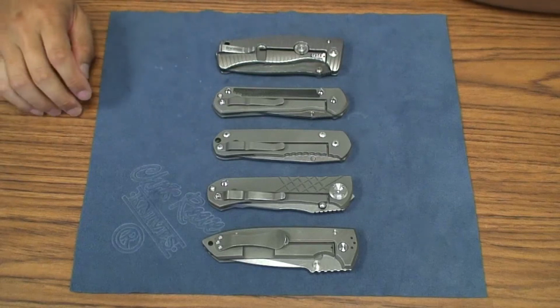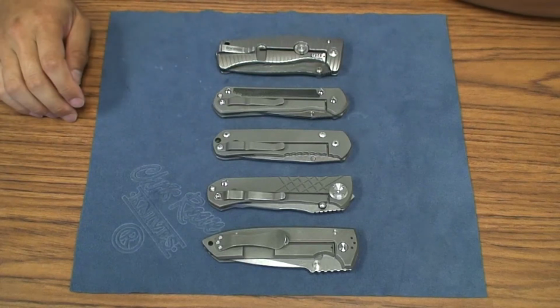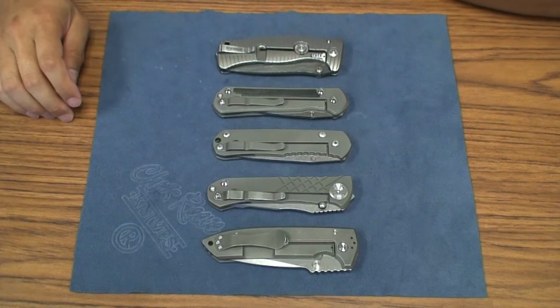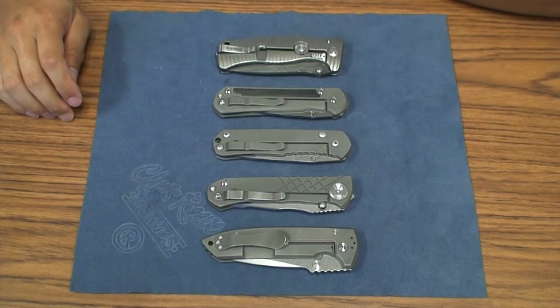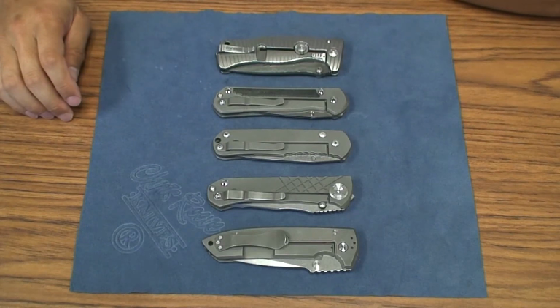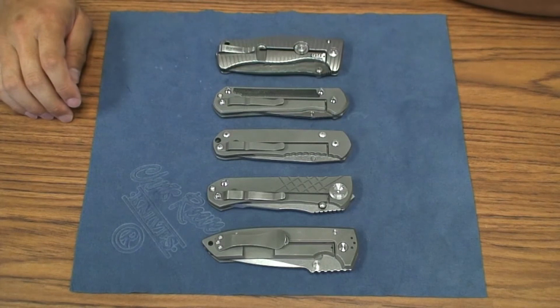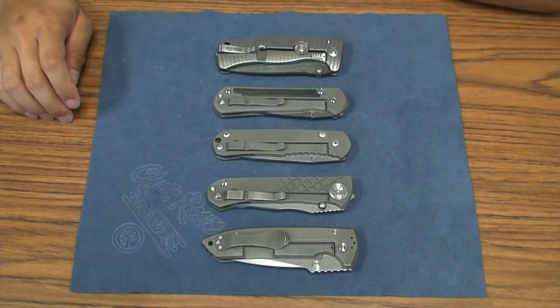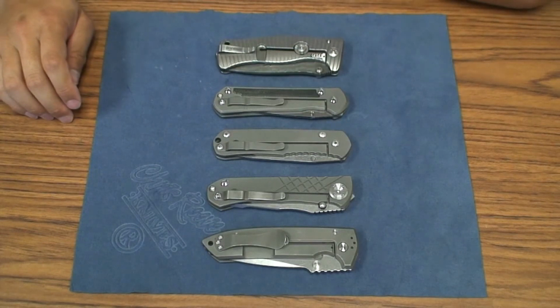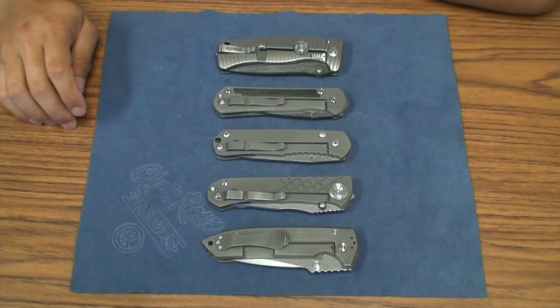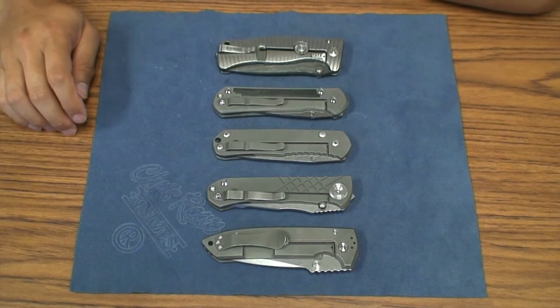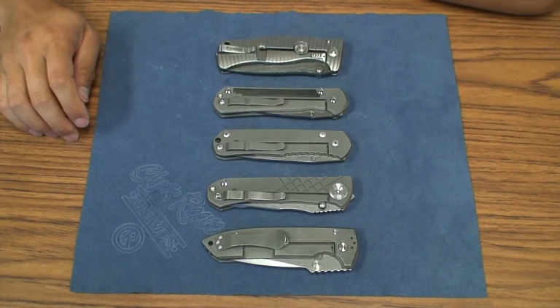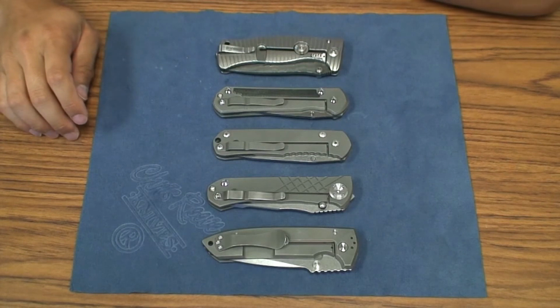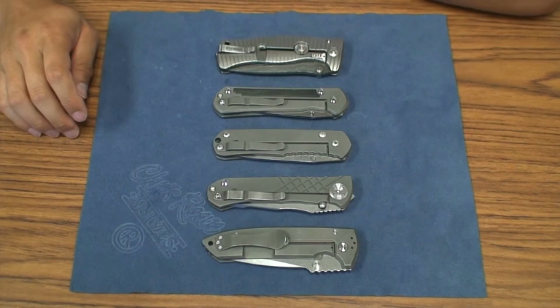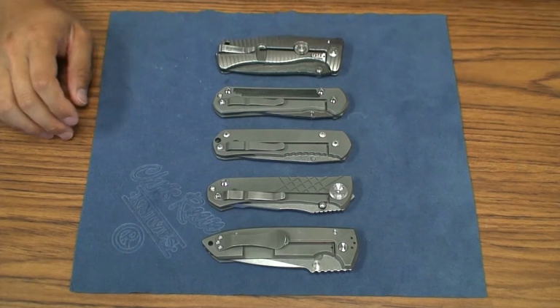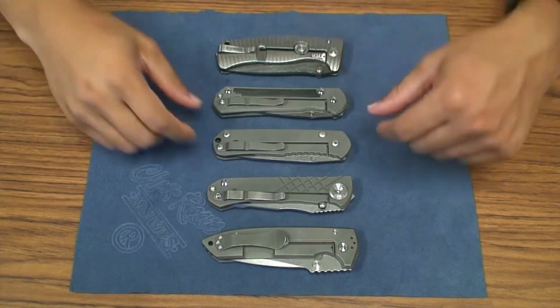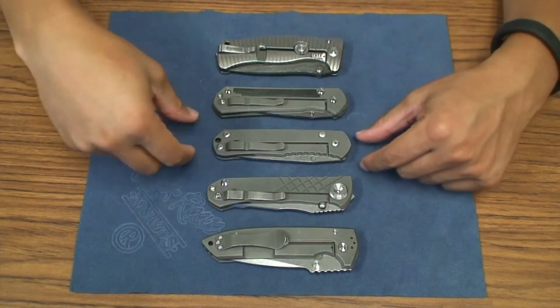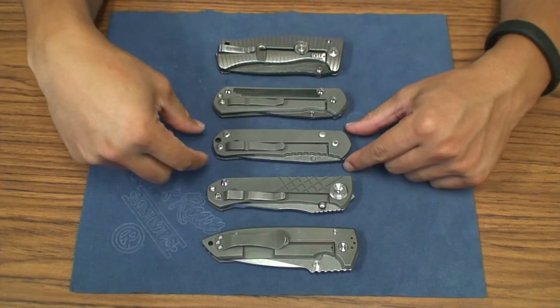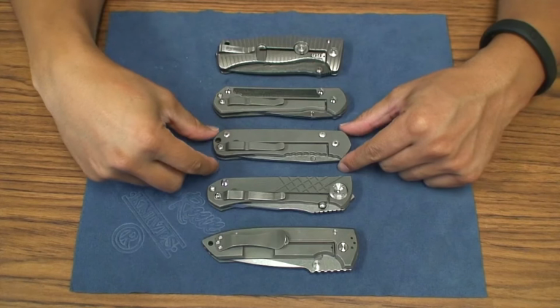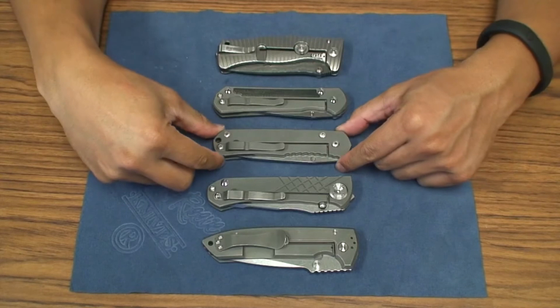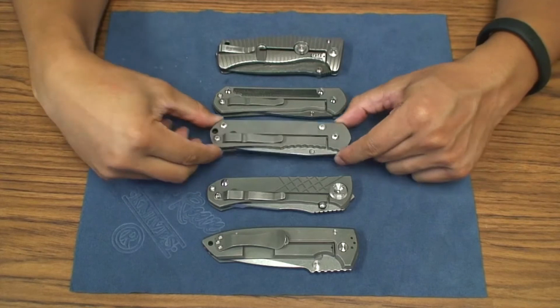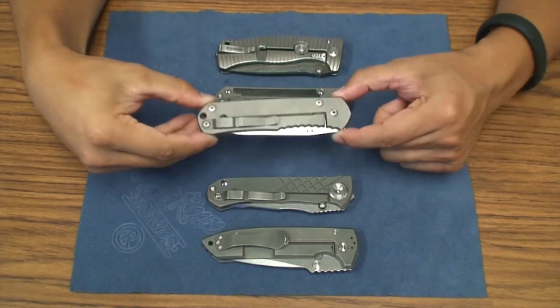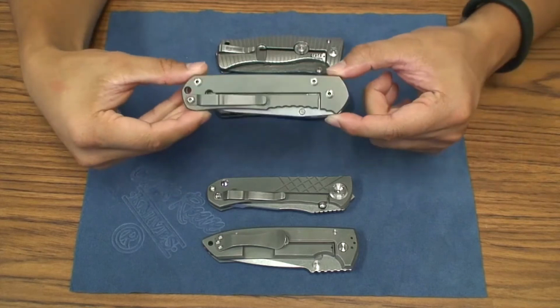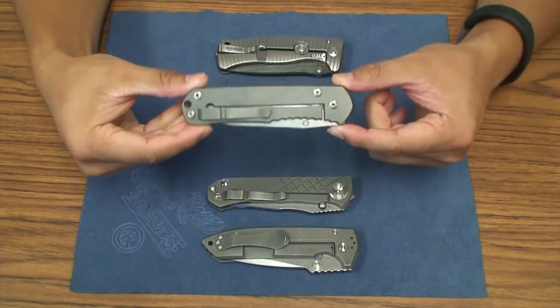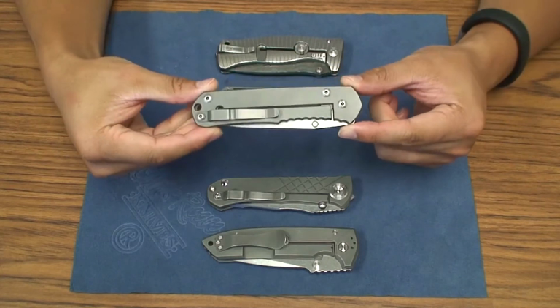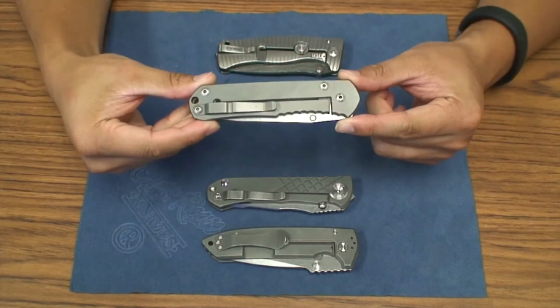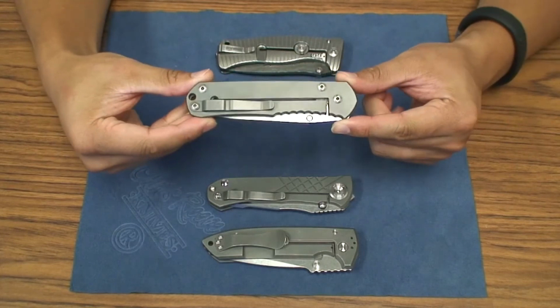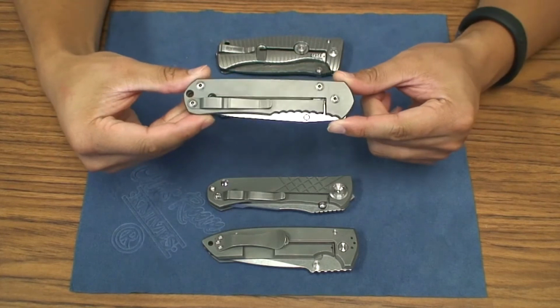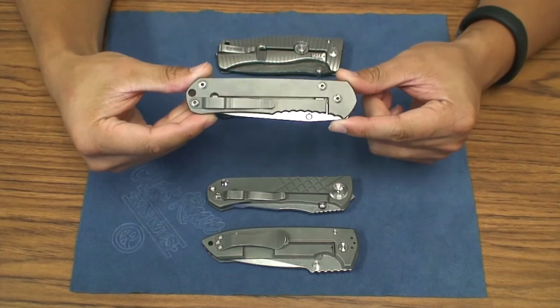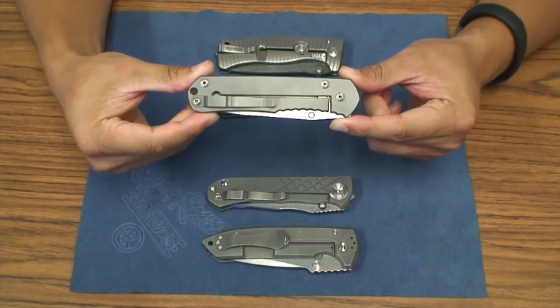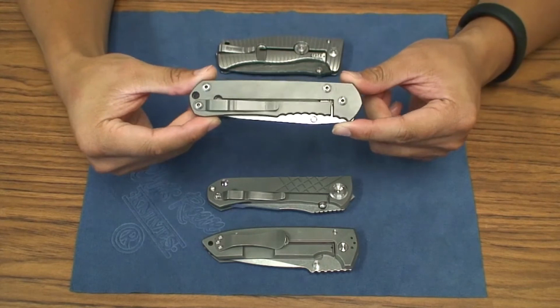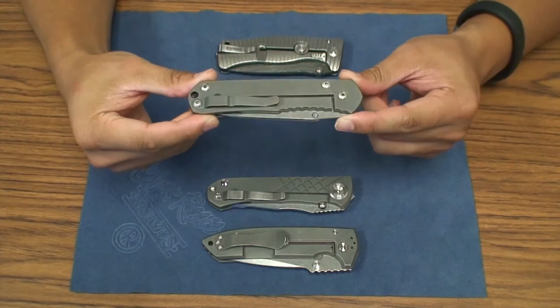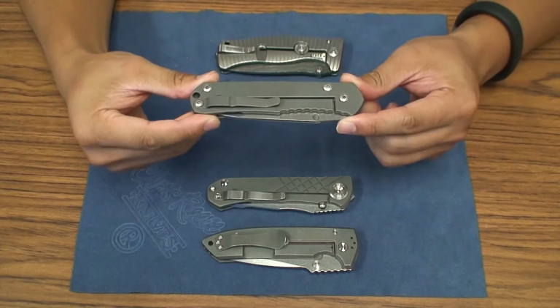What's going on guys? Got a knife review here for you of the Chris Reeve Knives large regular Sebenza.